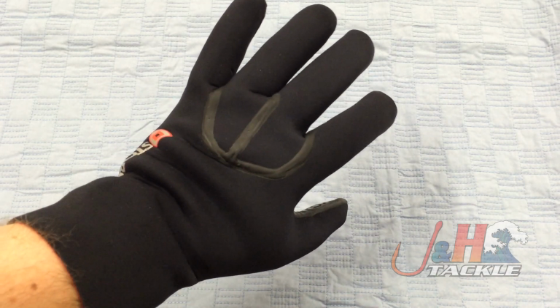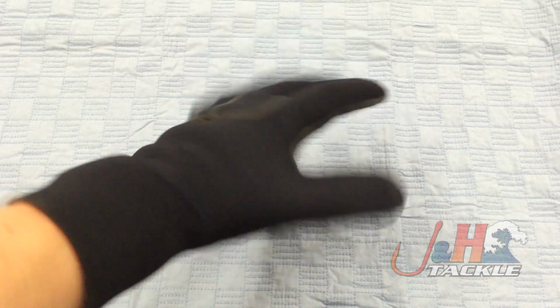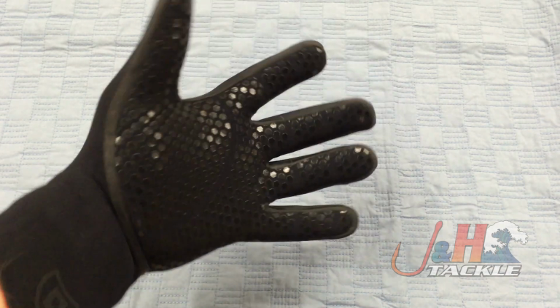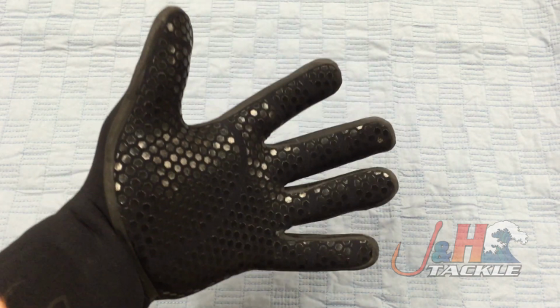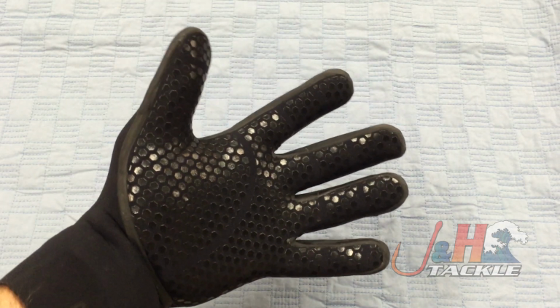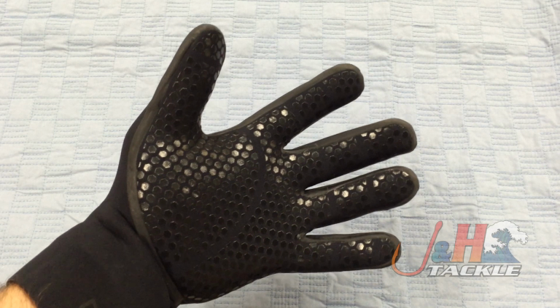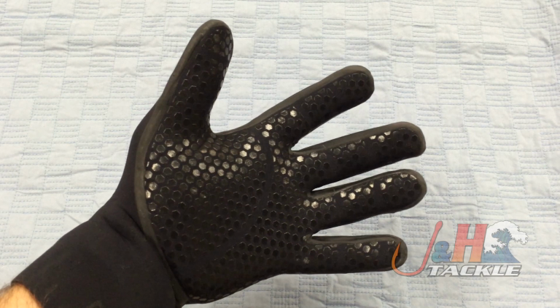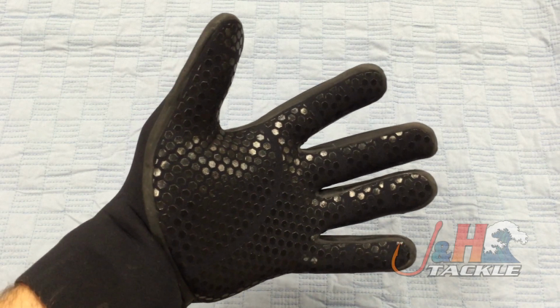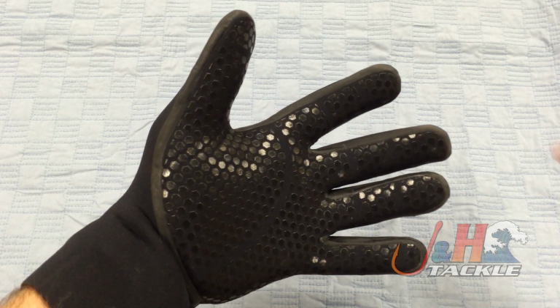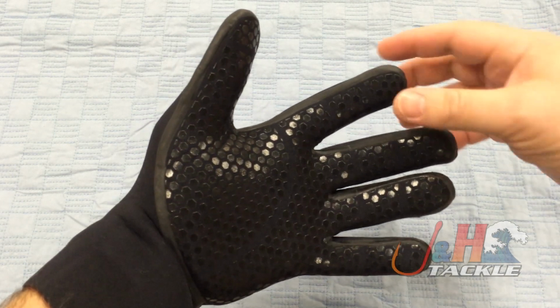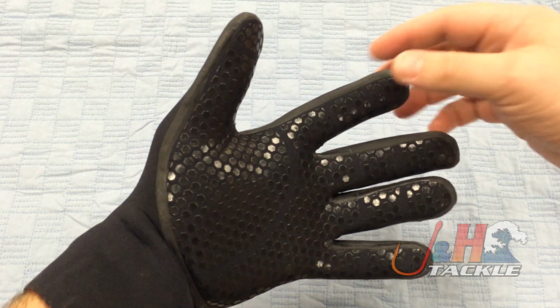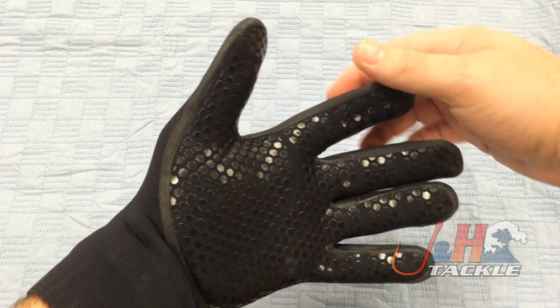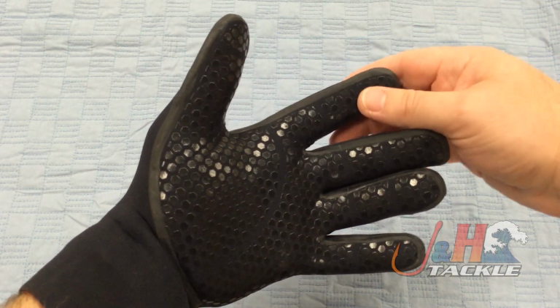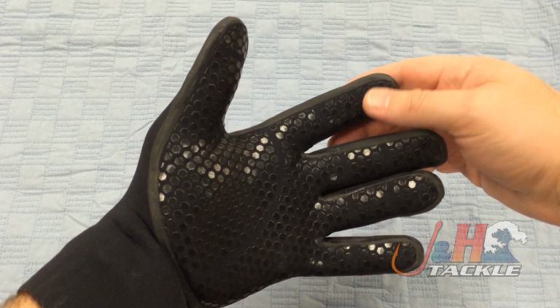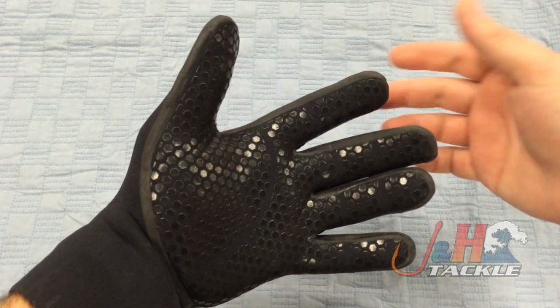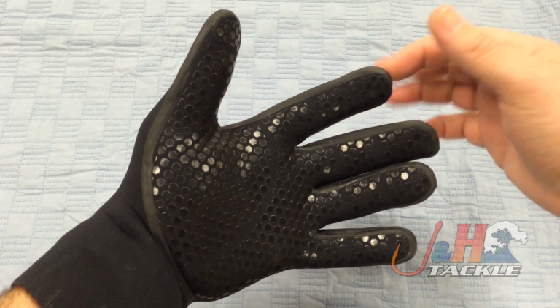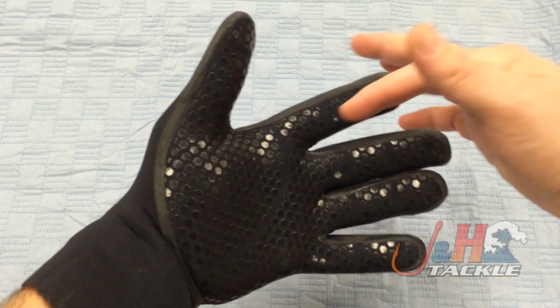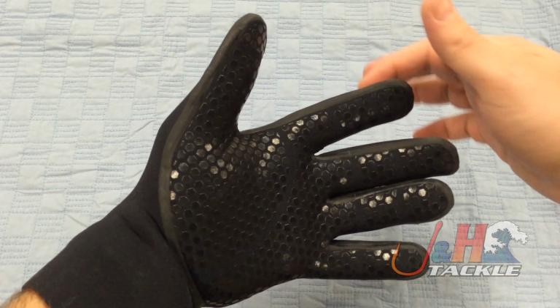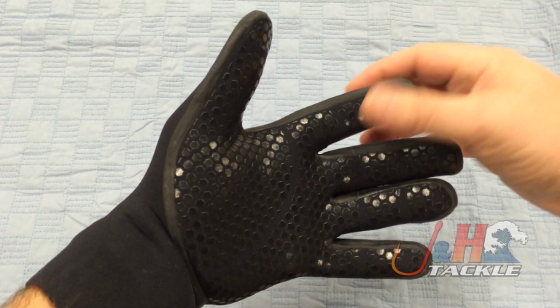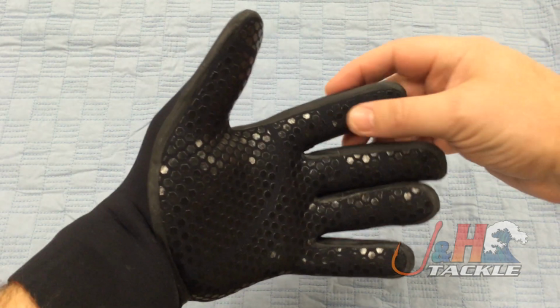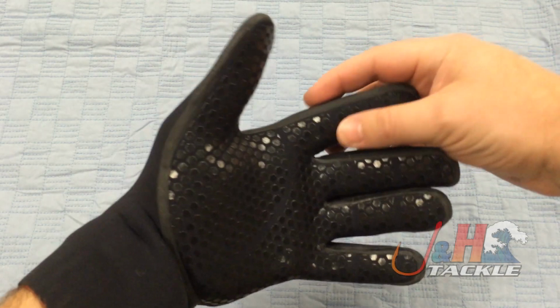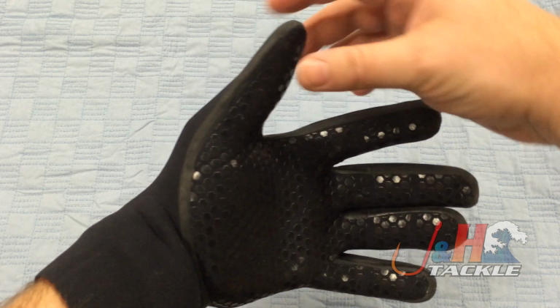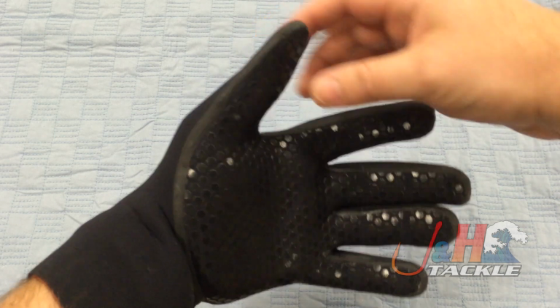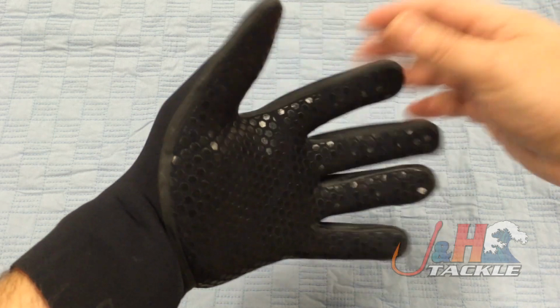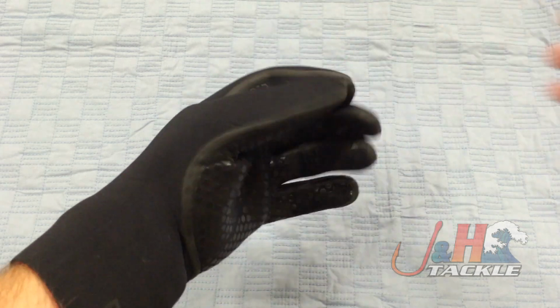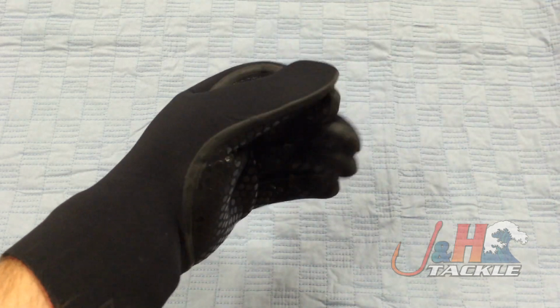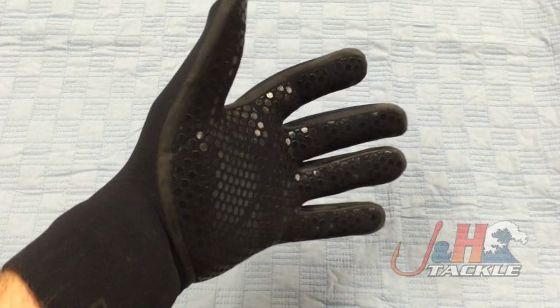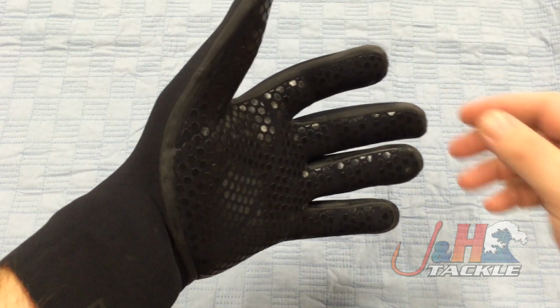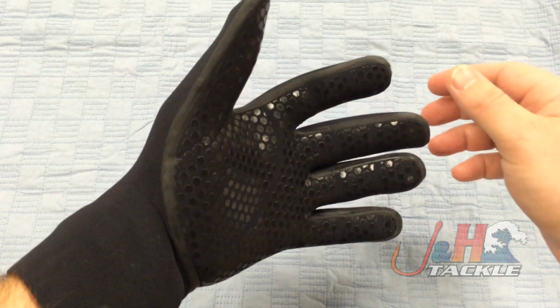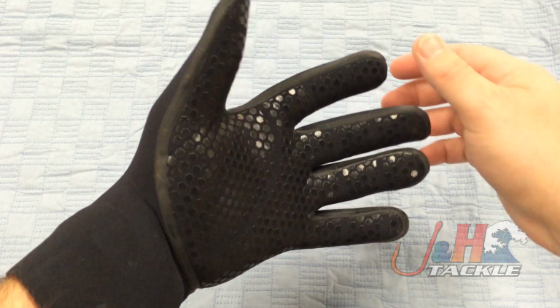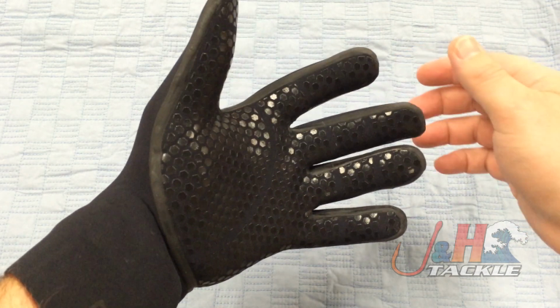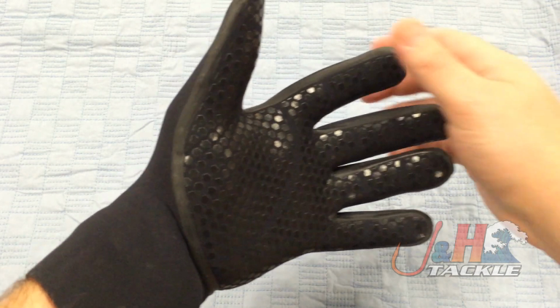If you're looking for a similar glove for braided line, they make a version called the Cast, which has Kevlar over these two fingertips for when you're handling braided line.